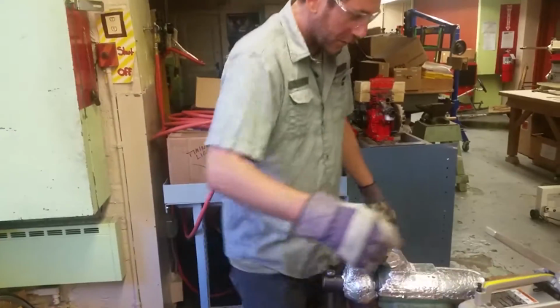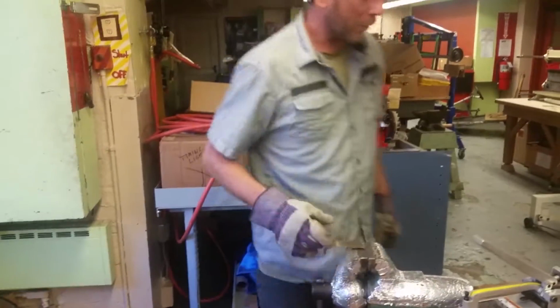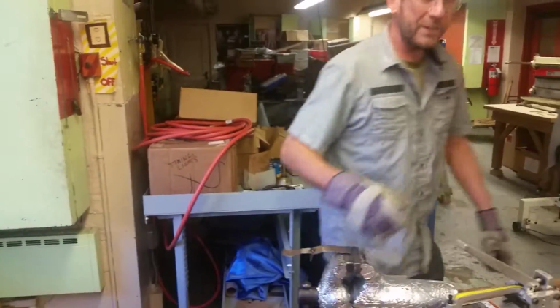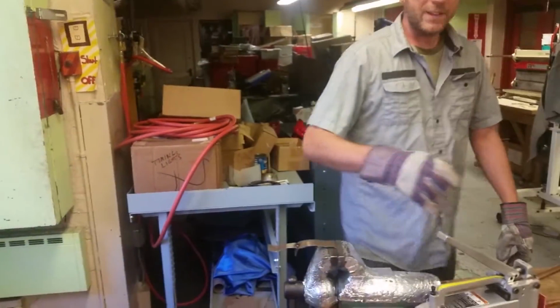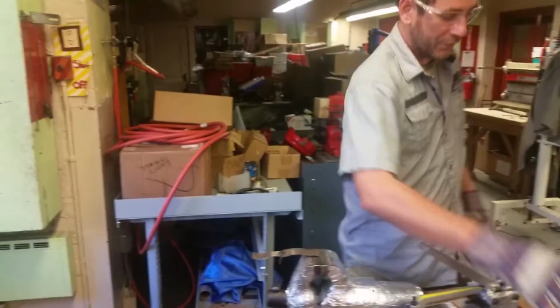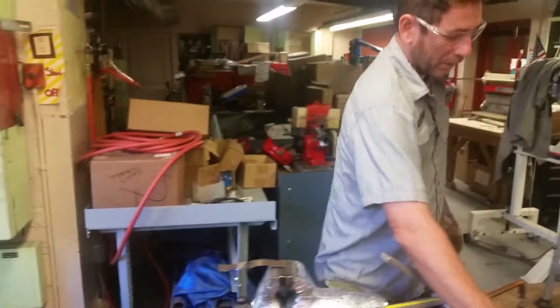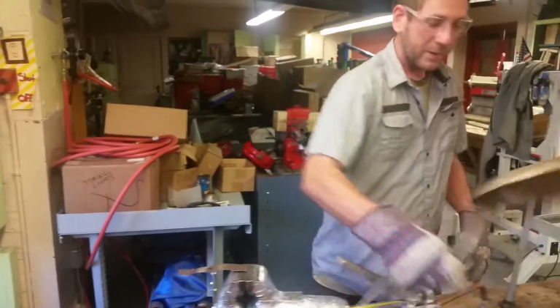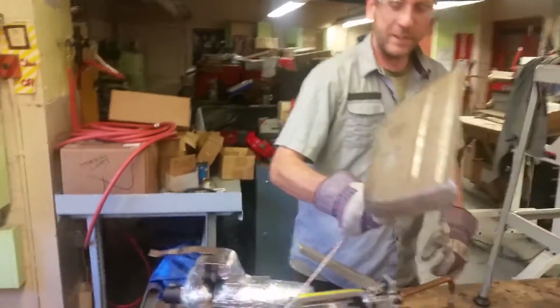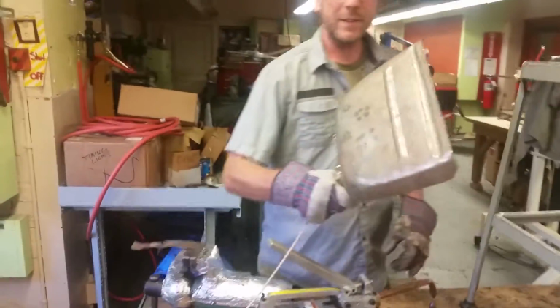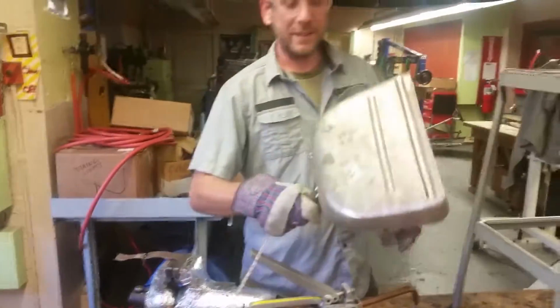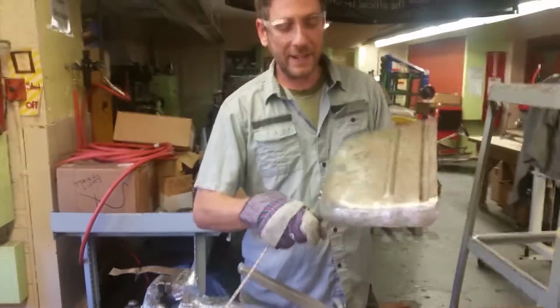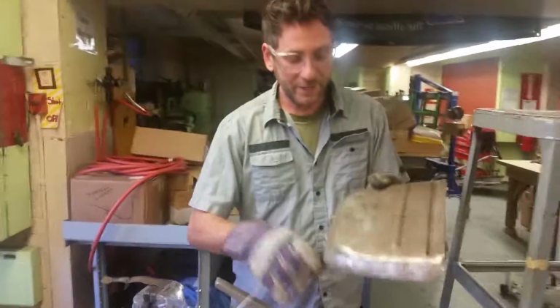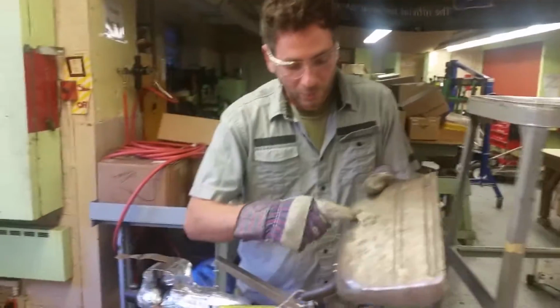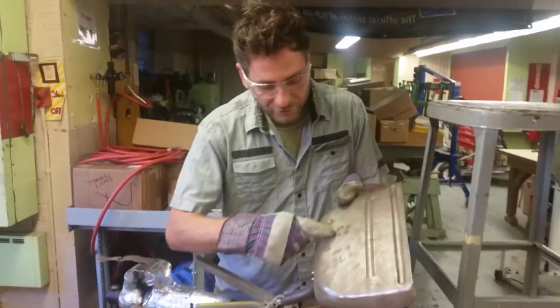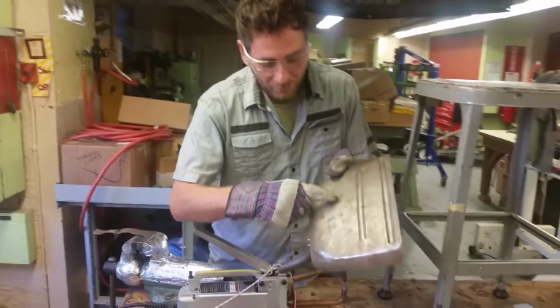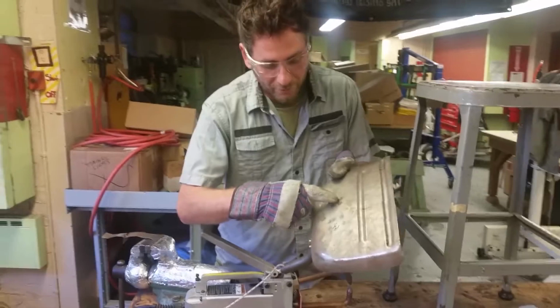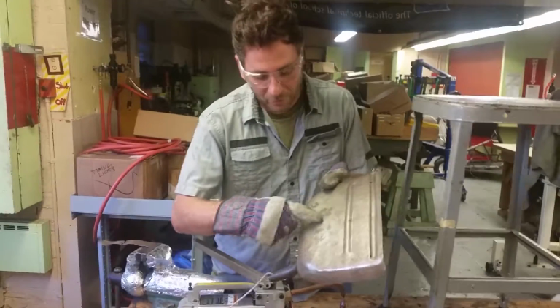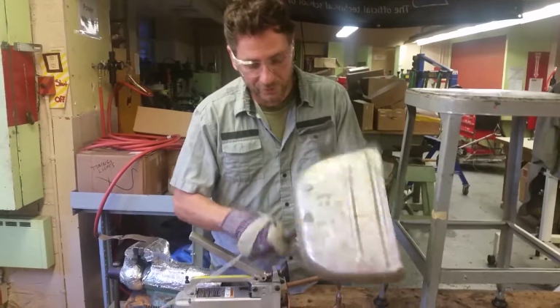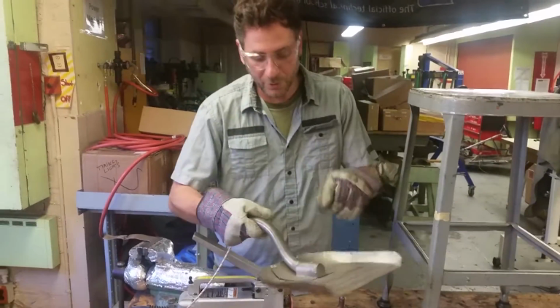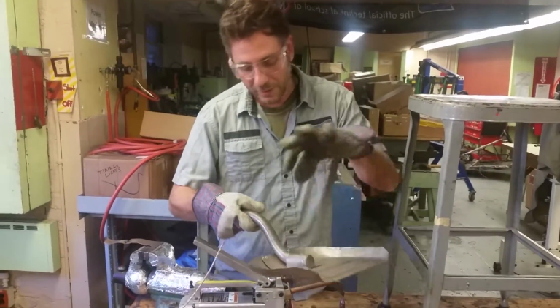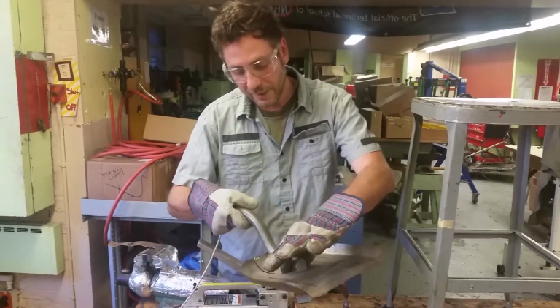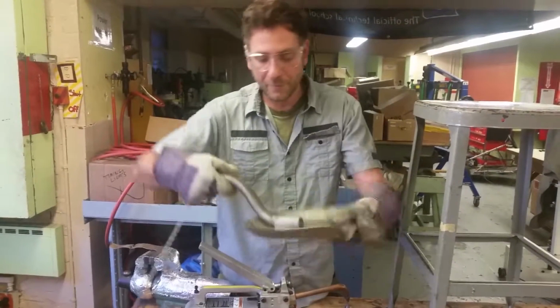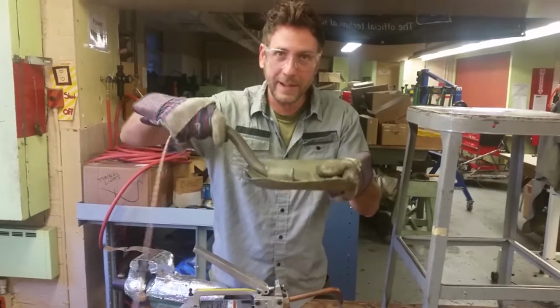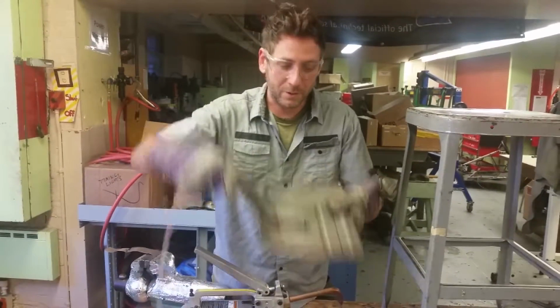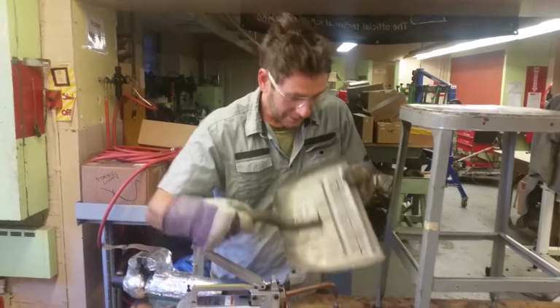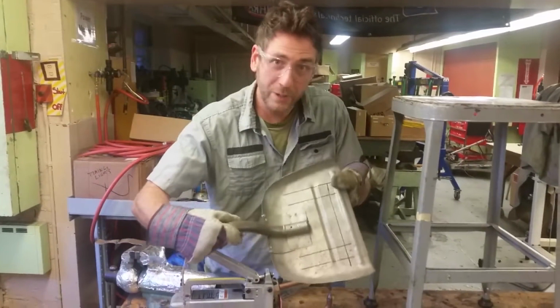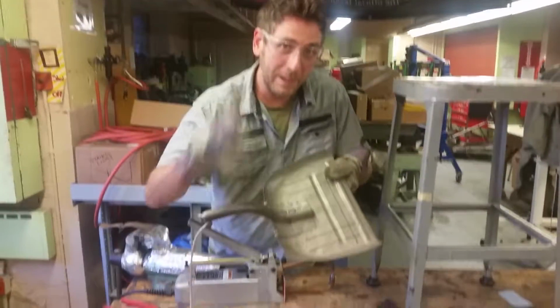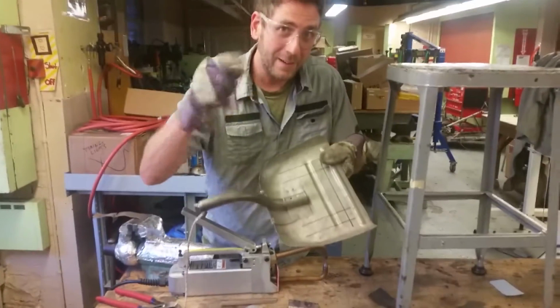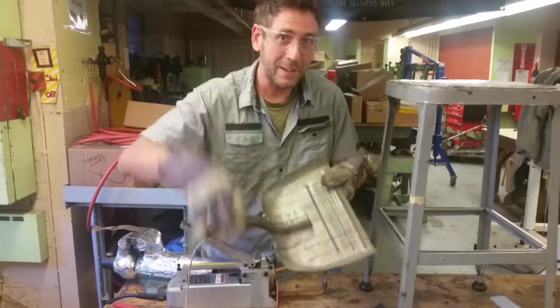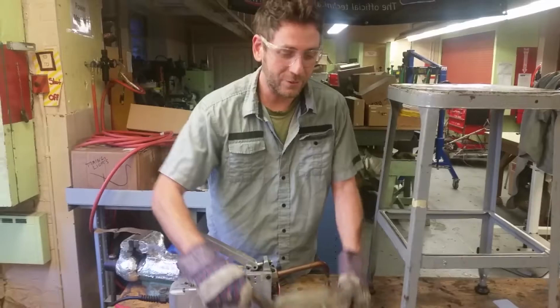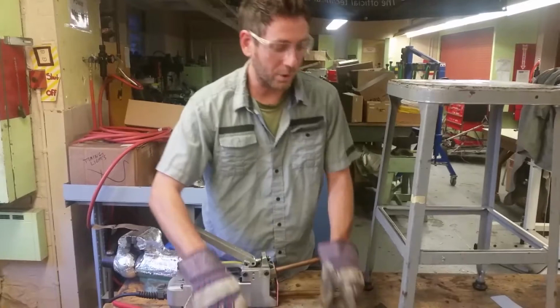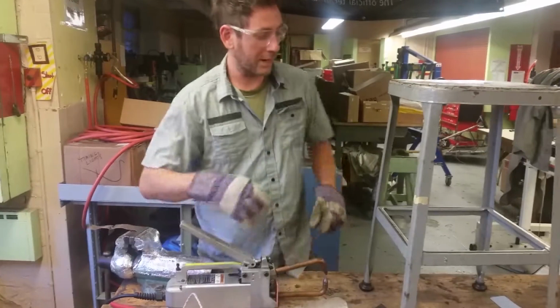So what is that used for? In this case we used some spot welds to put a clamp for the handle. This was handmade in a high school auto shop.